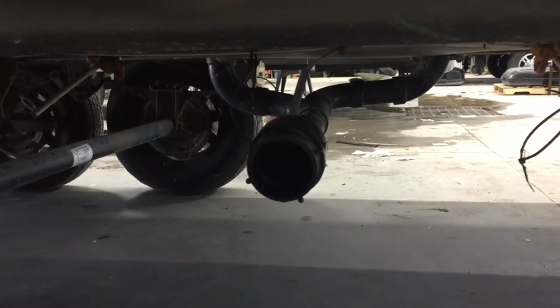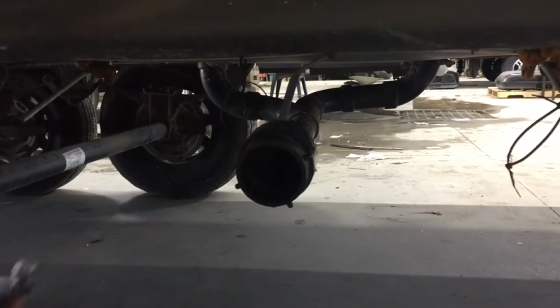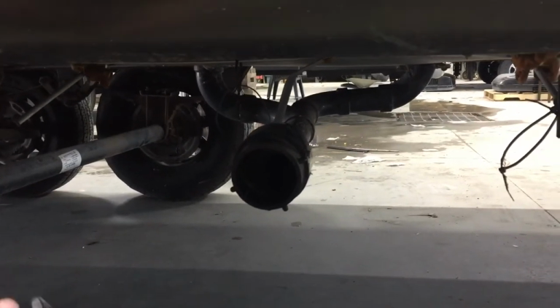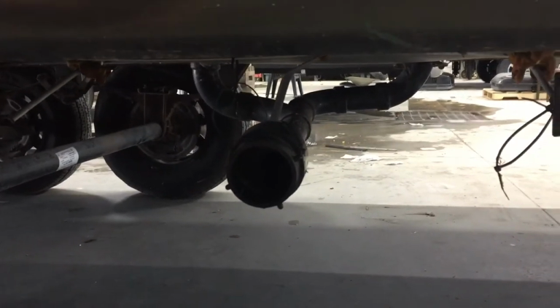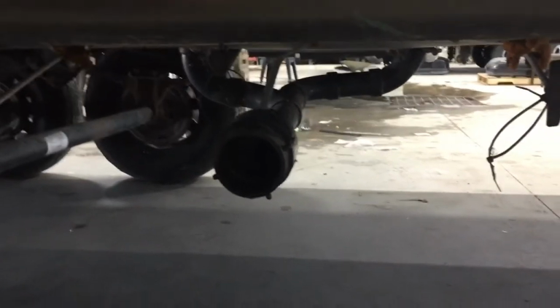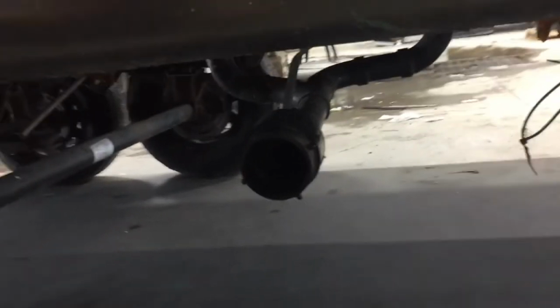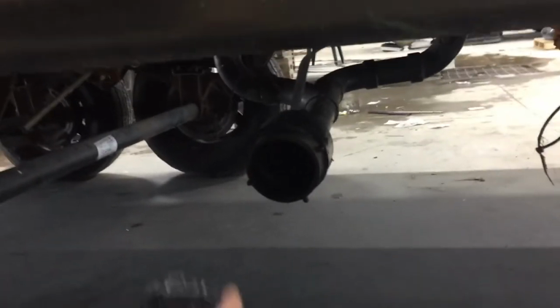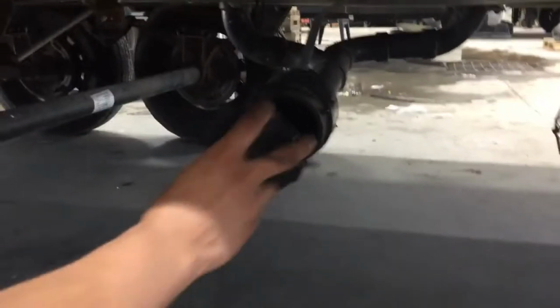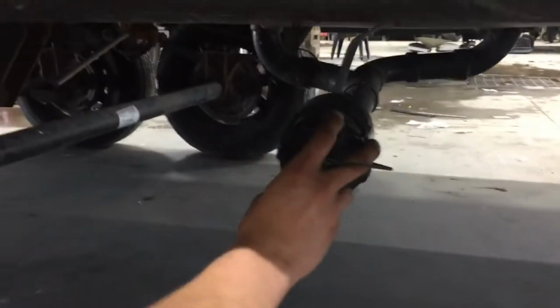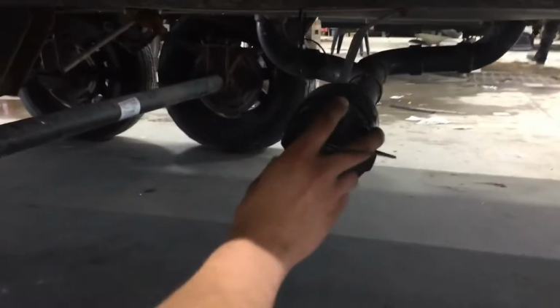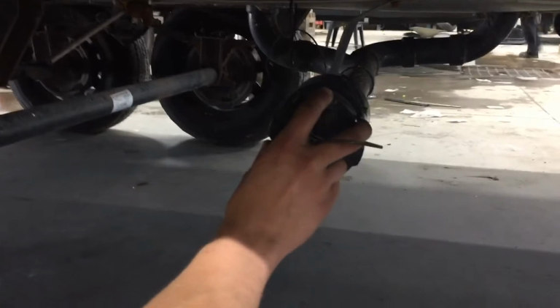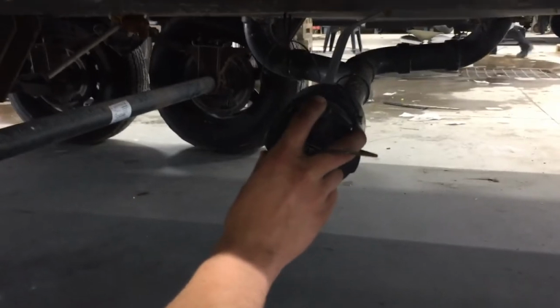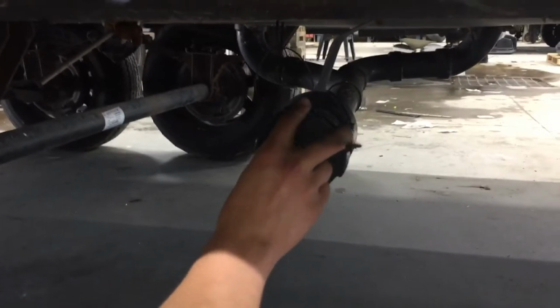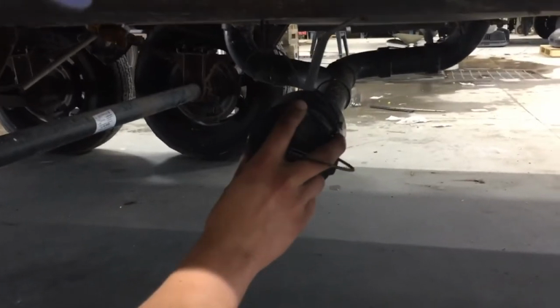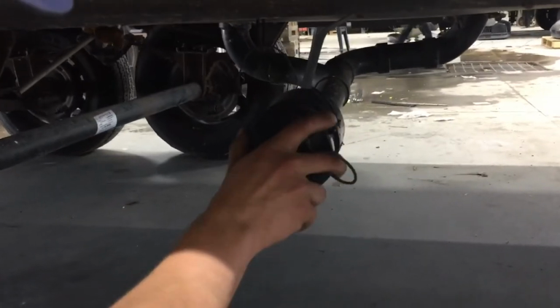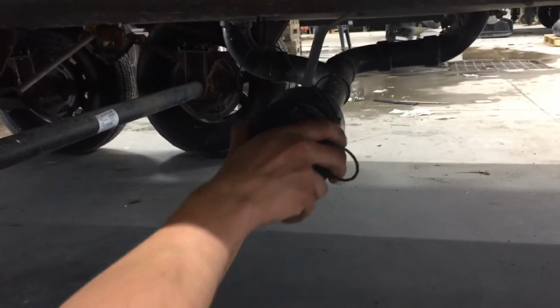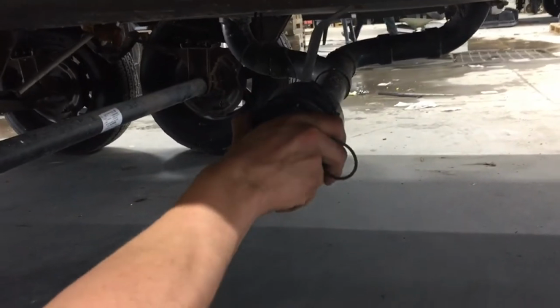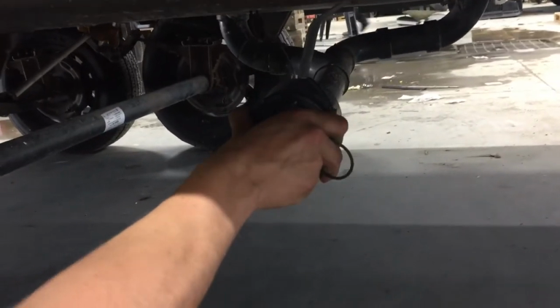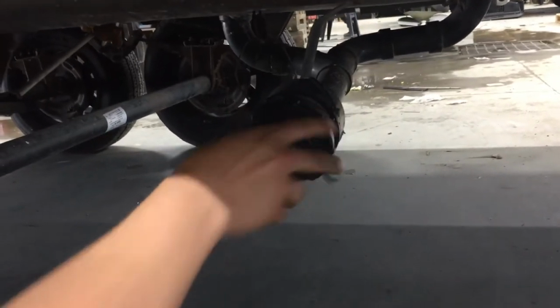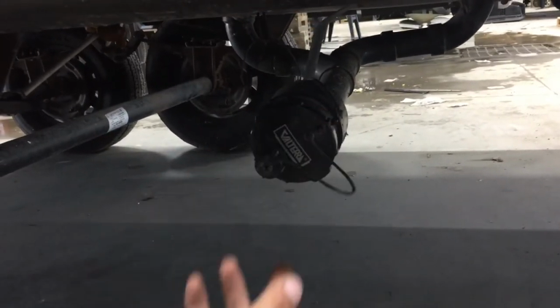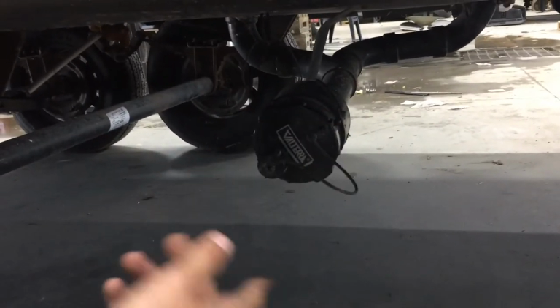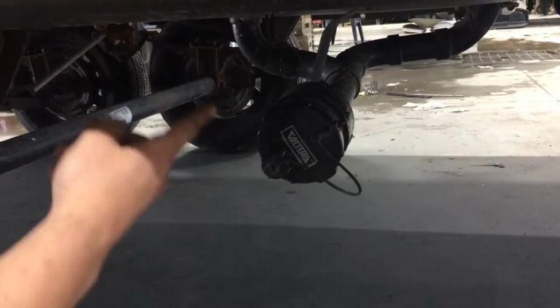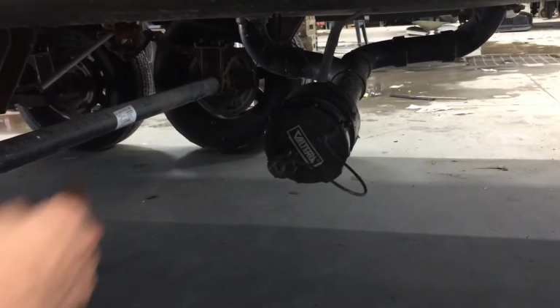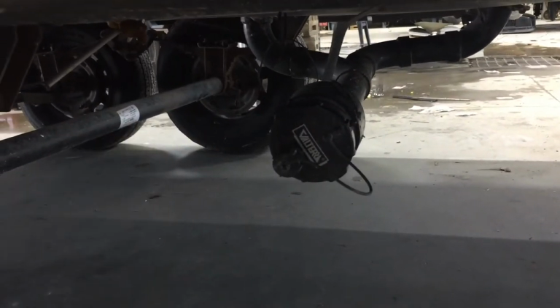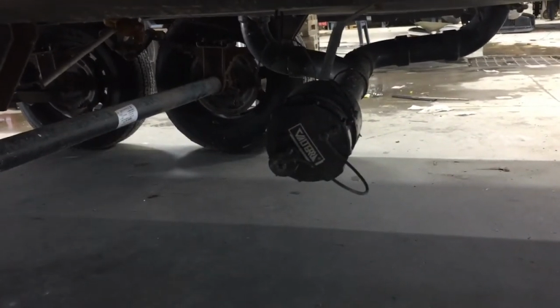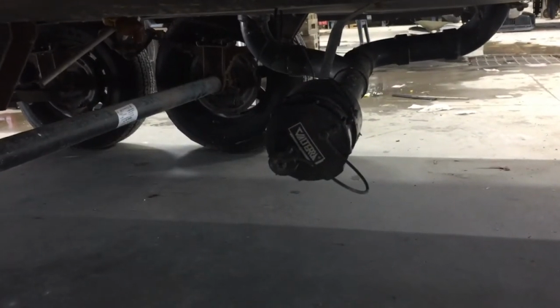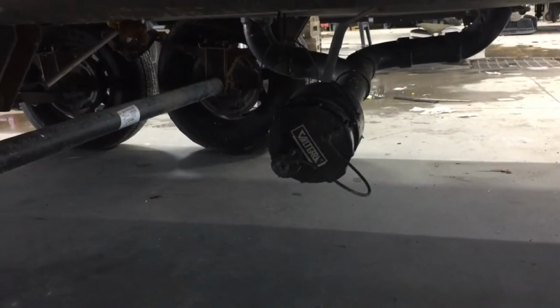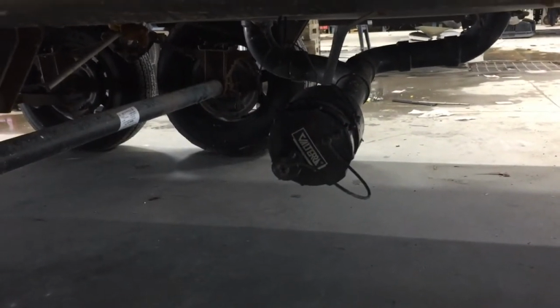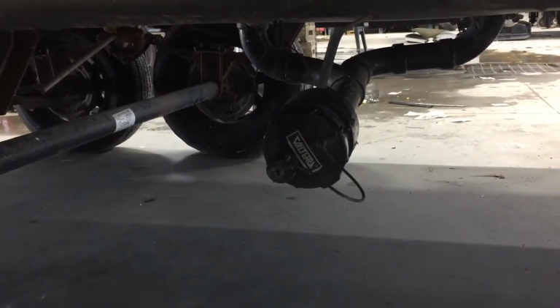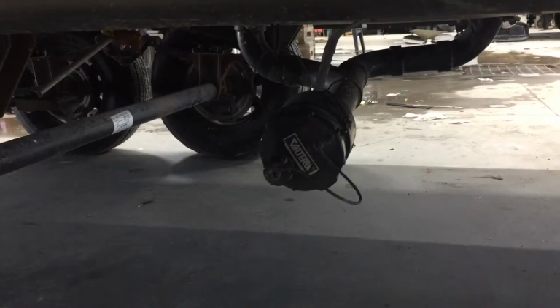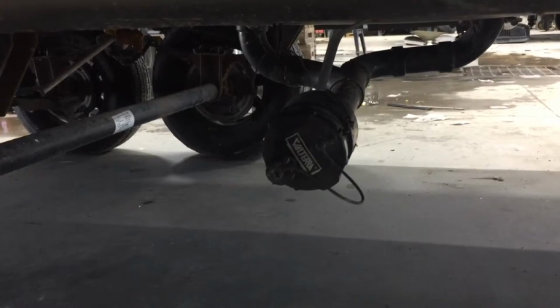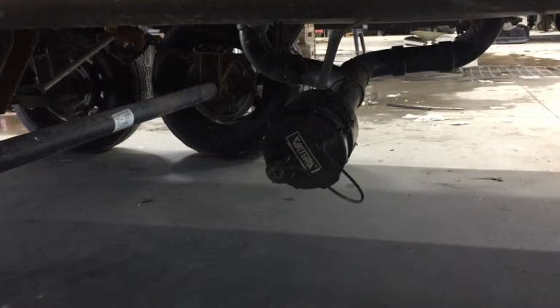When it comes time to dump your tanks, you're going to want to do these two last. You're just going to be hooking up your hose the same way — presses on there — open up the valves and let it drain out.